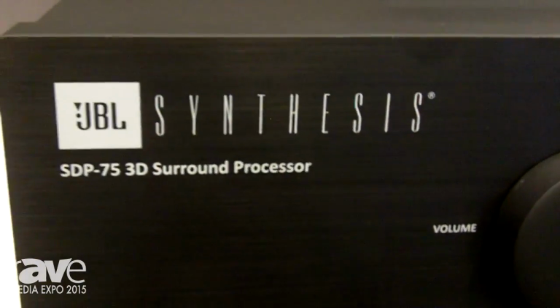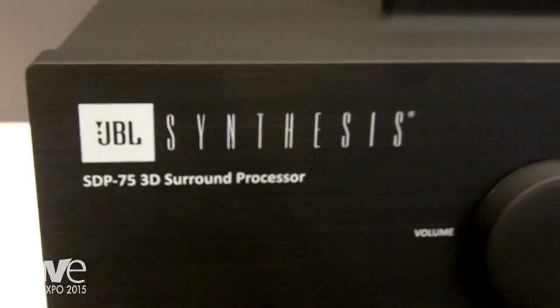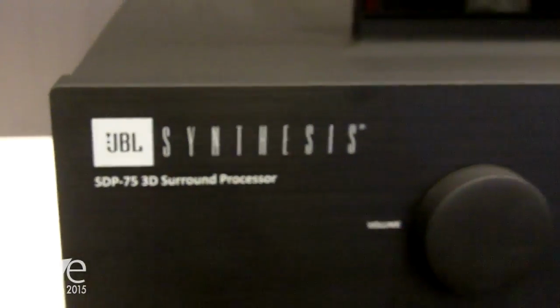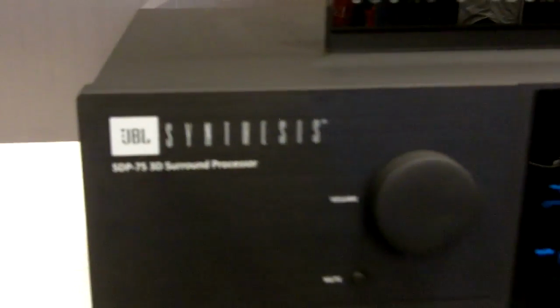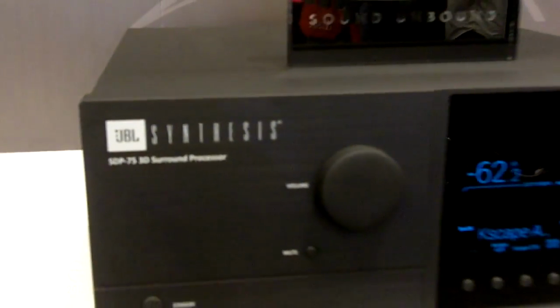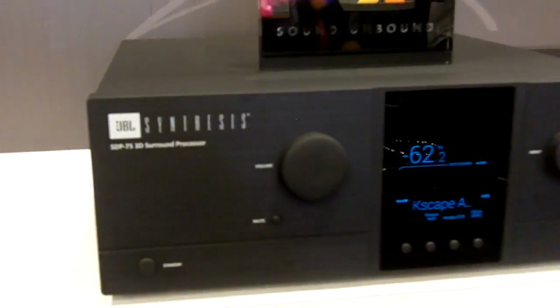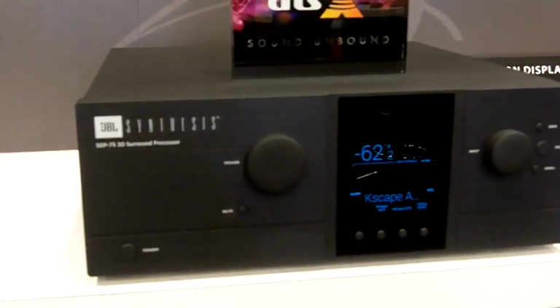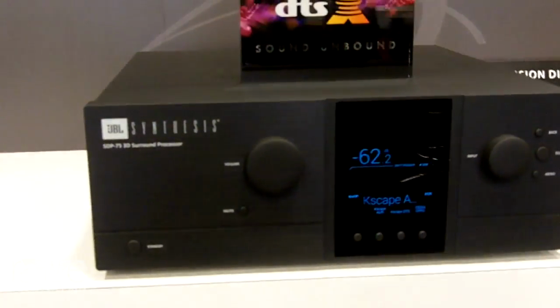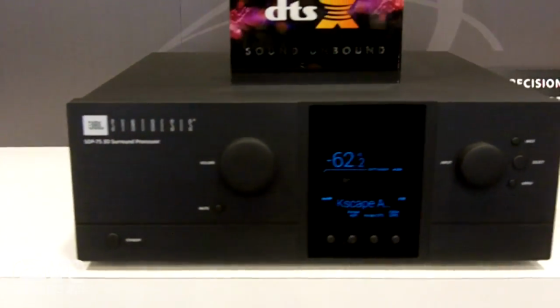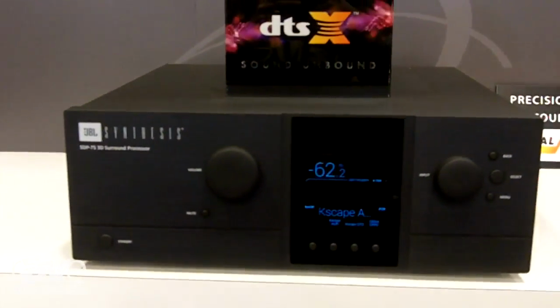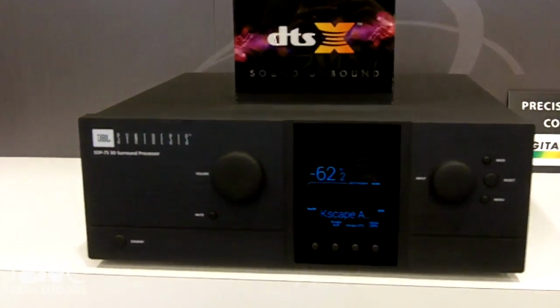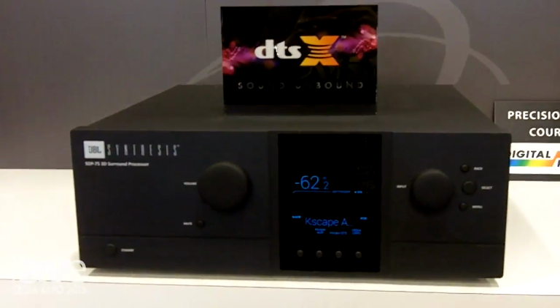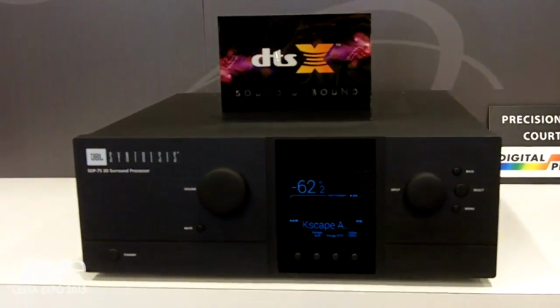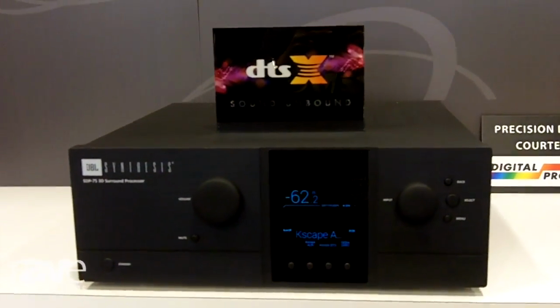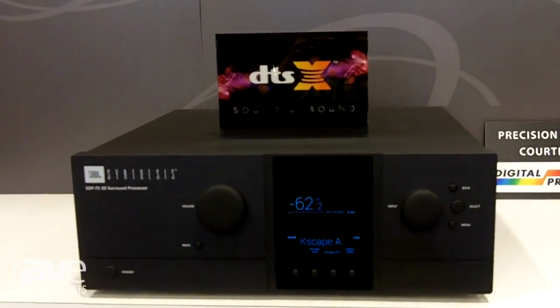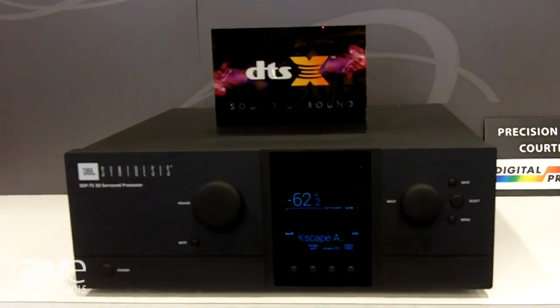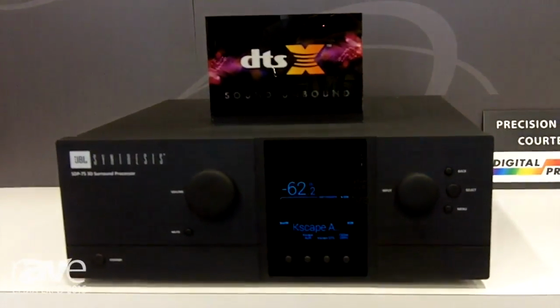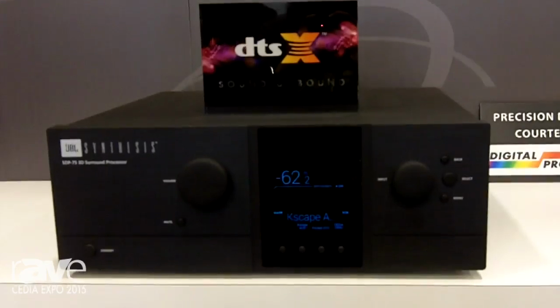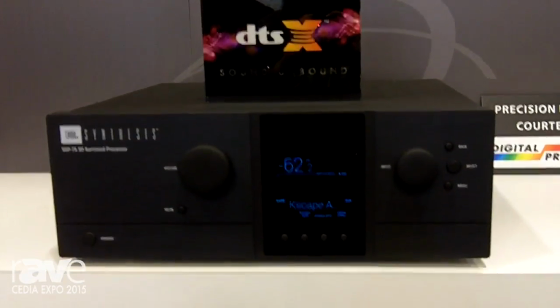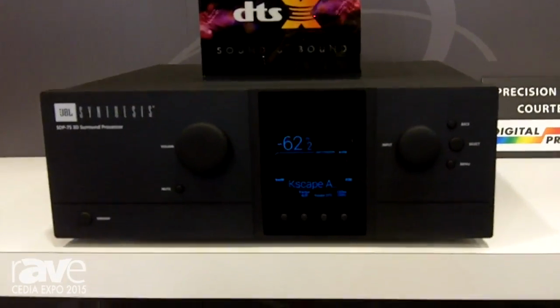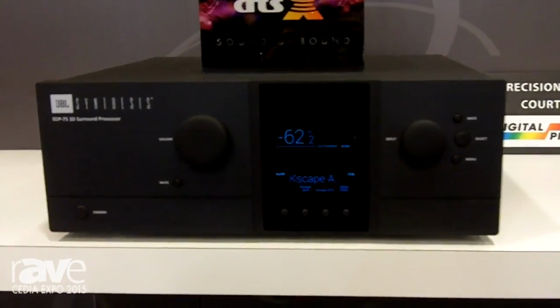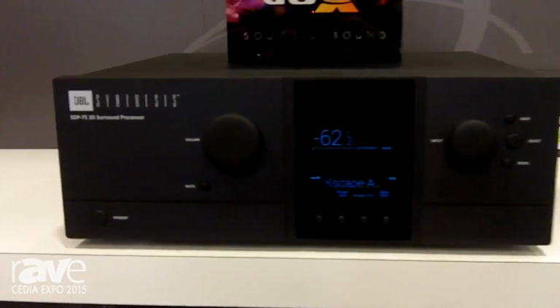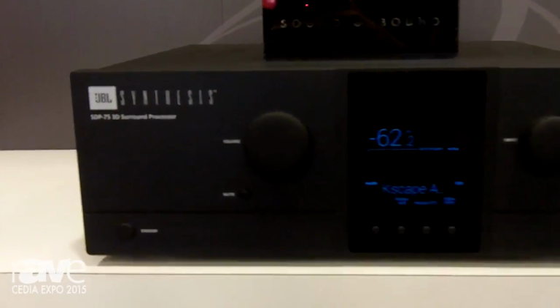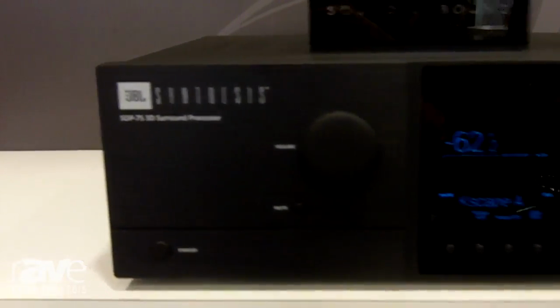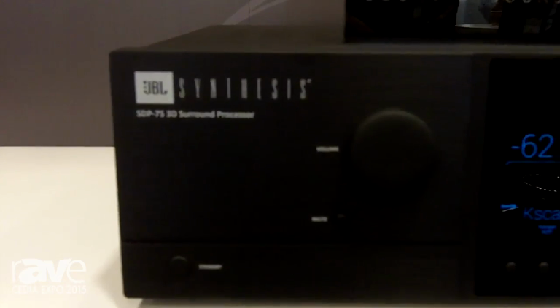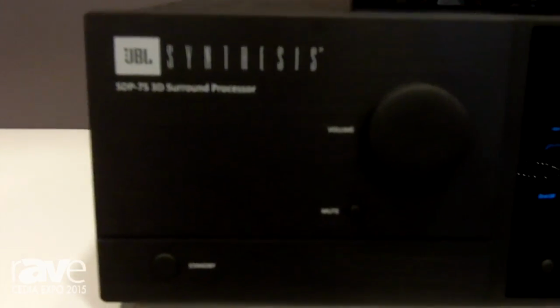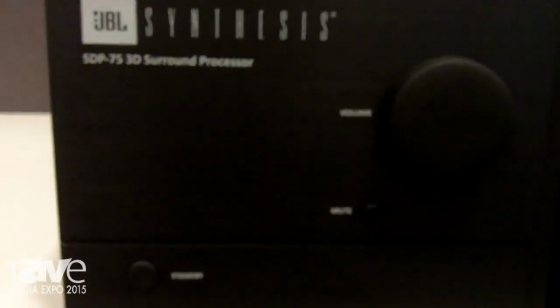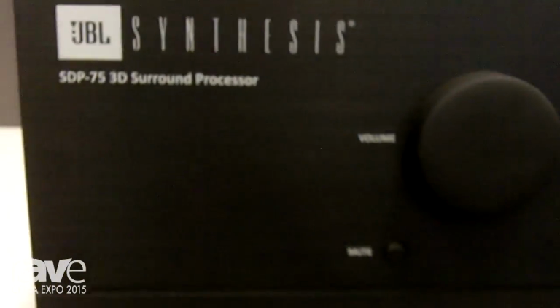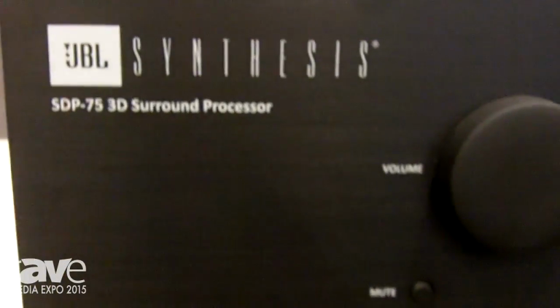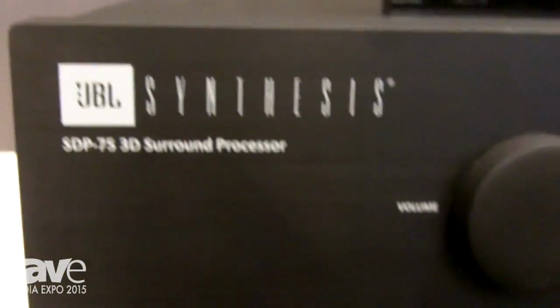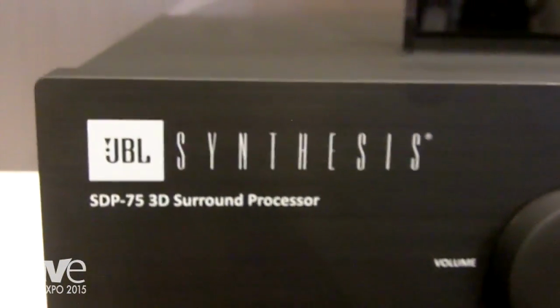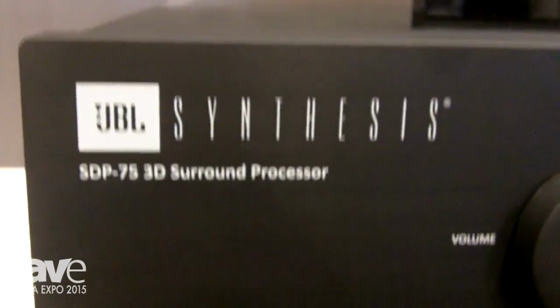This is a global partnership that was announced this morning at the show with JBL Synthesis and Trinoff. This provides, we think, the leading performance for 3D immersive surround sound technology with this platform.